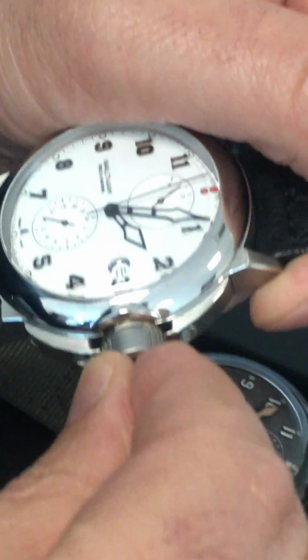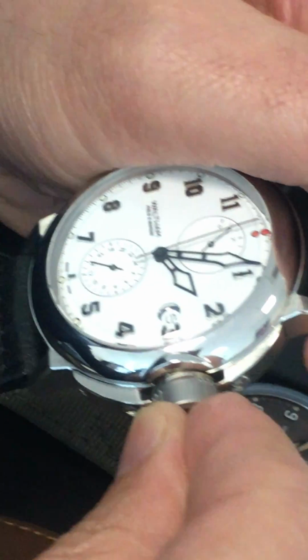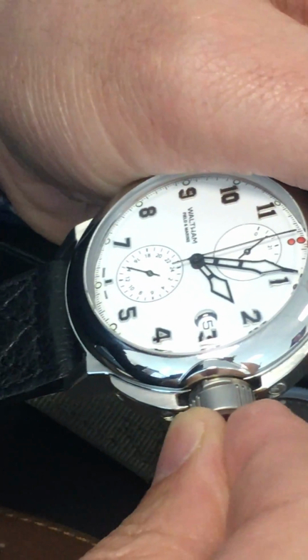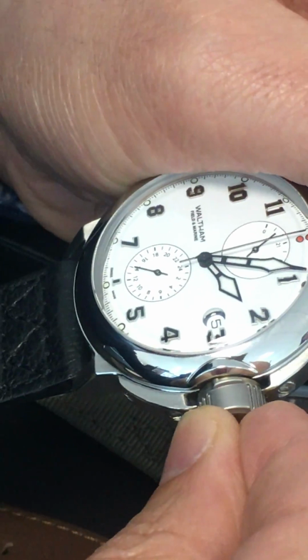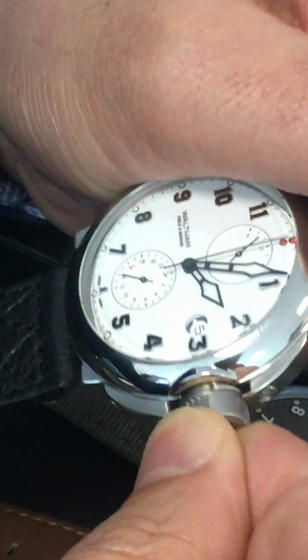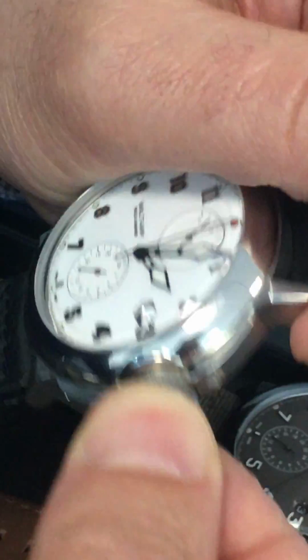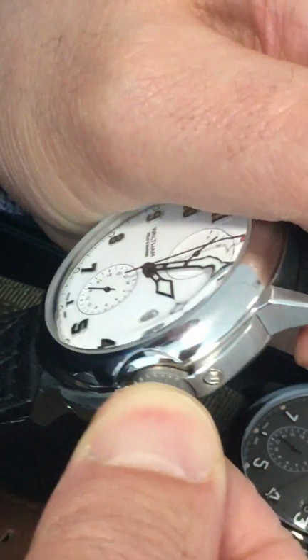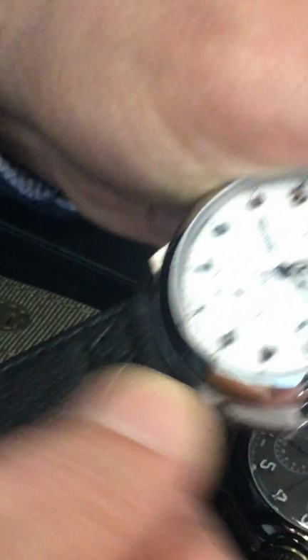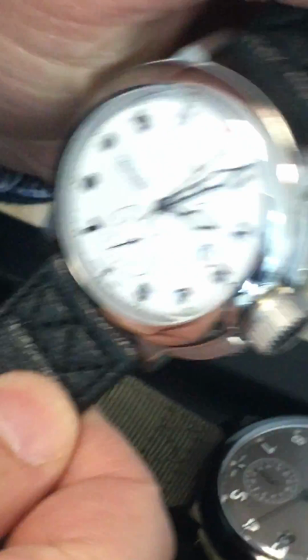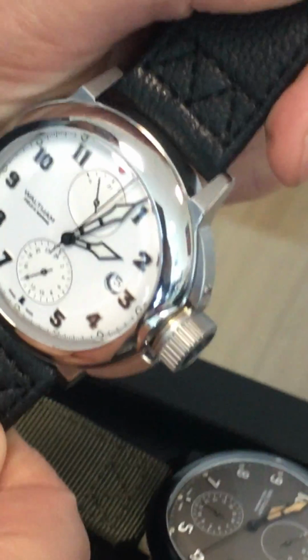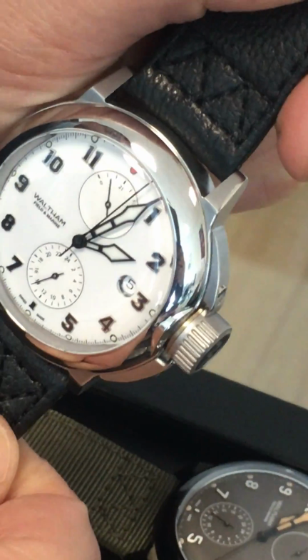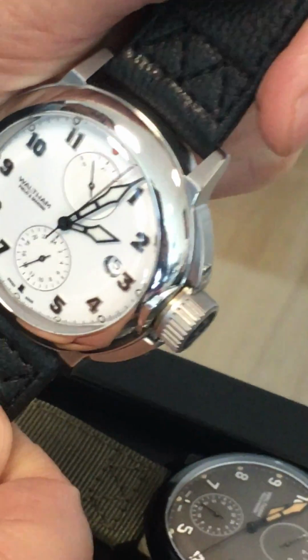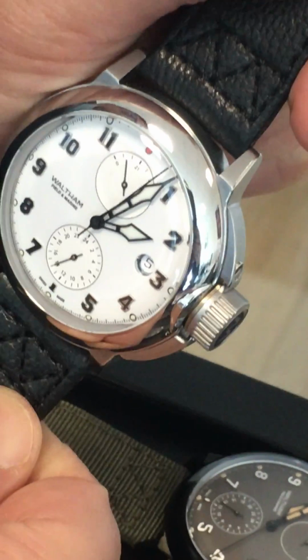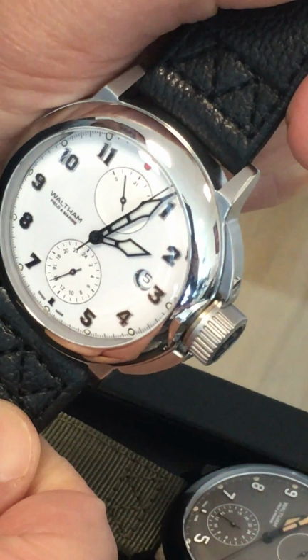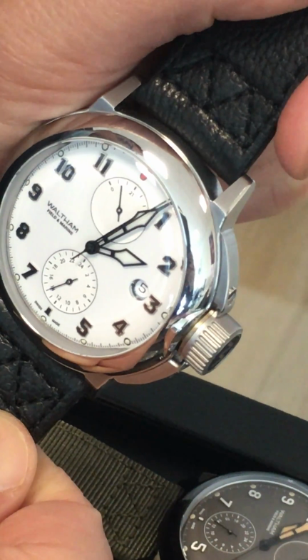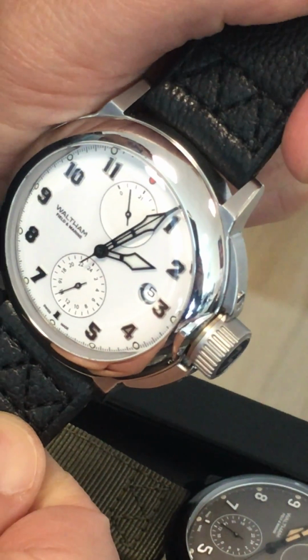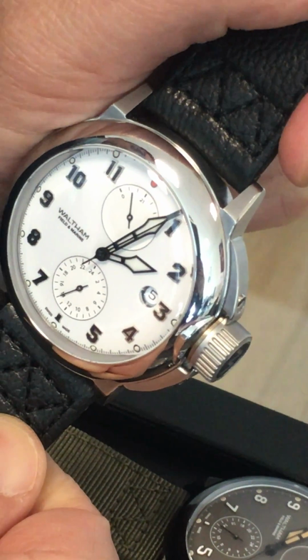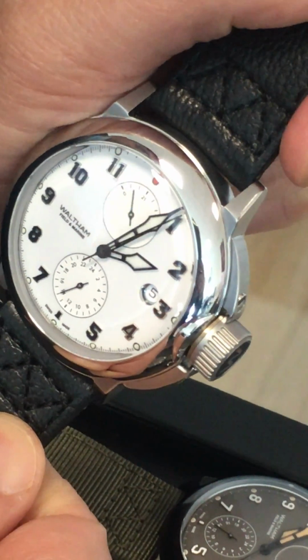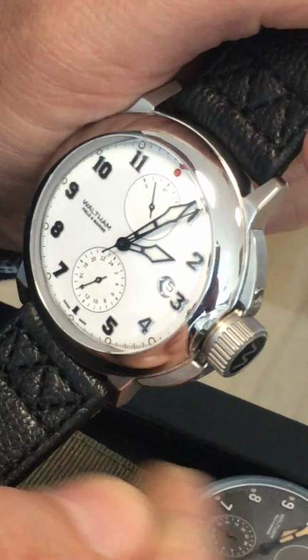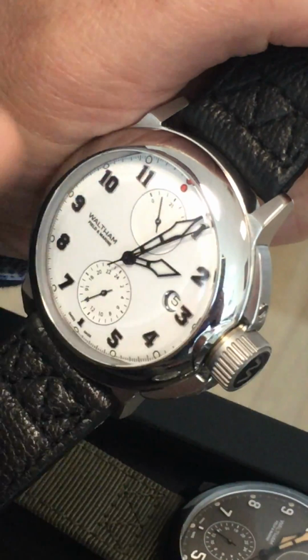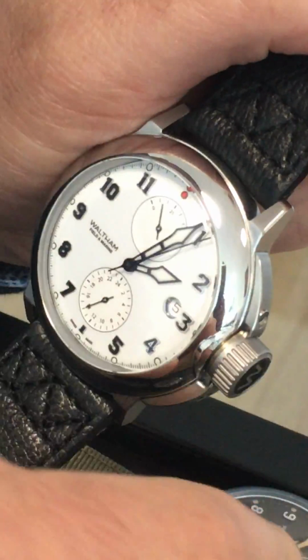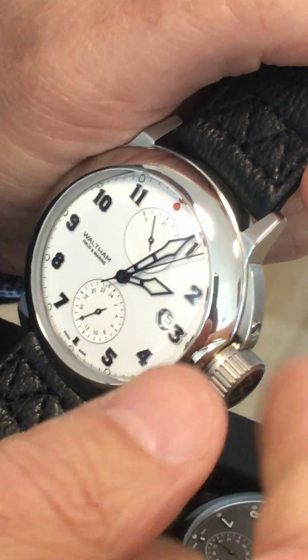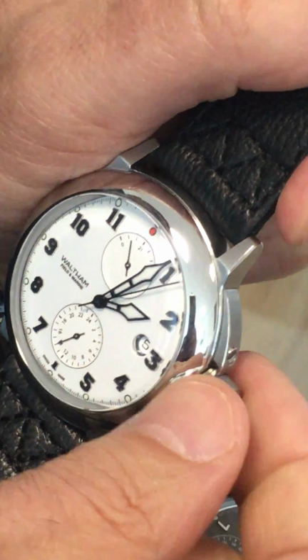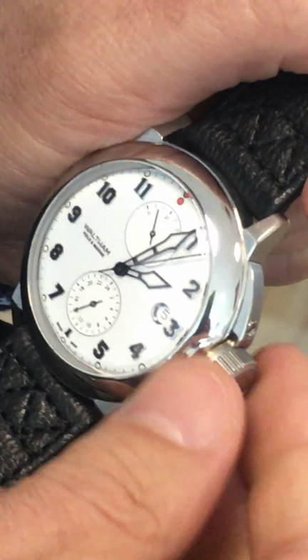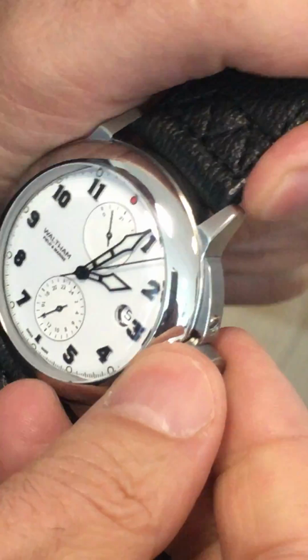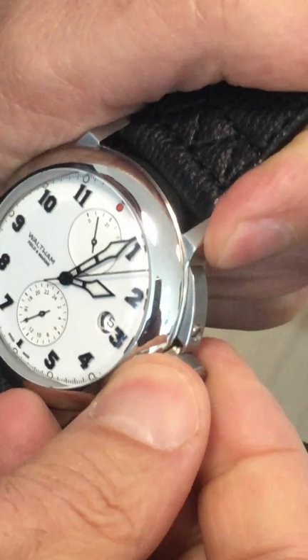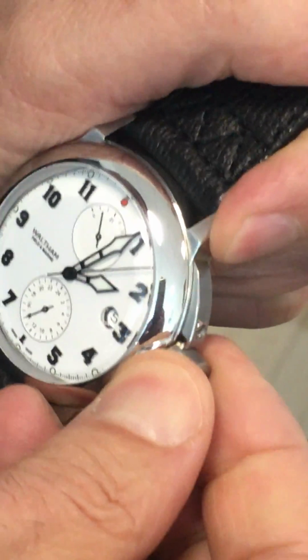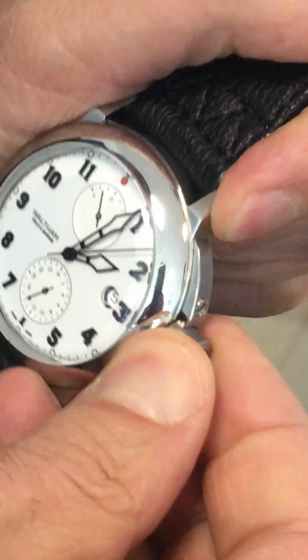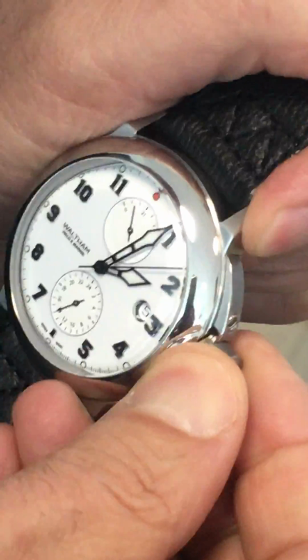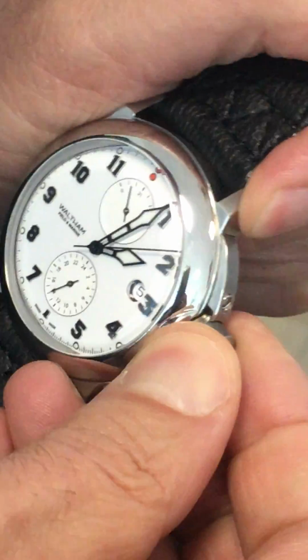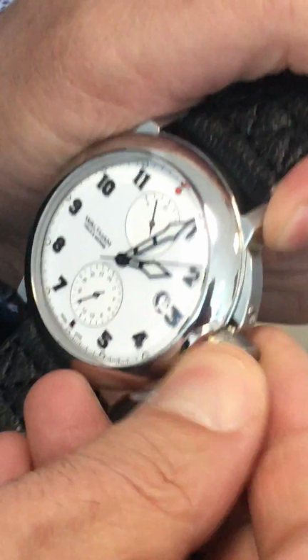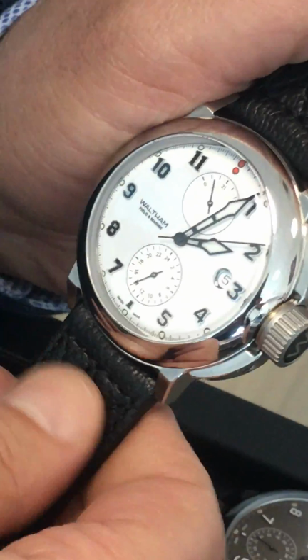Go in and turn it by 90 degrees, and this will ensure the crown is locked and cannot be accidentally pulled.